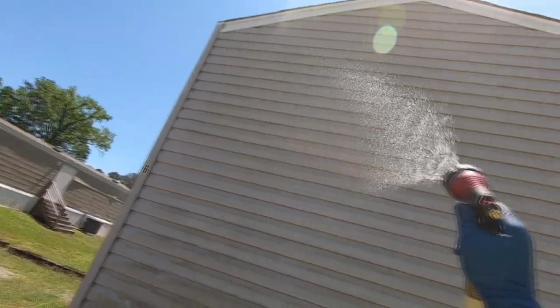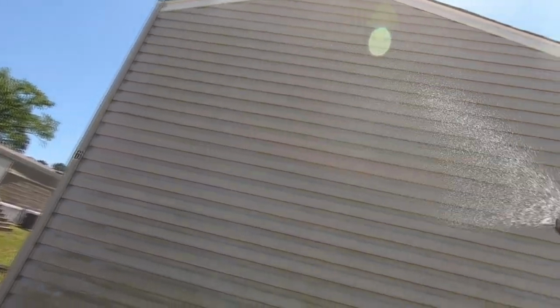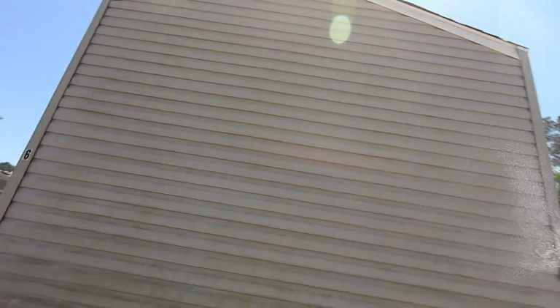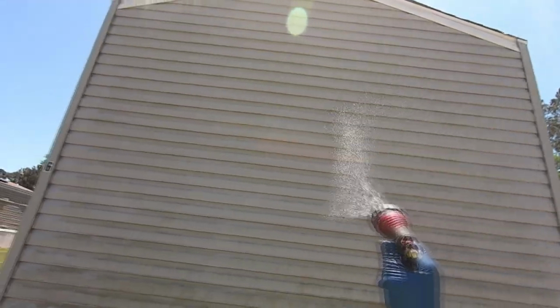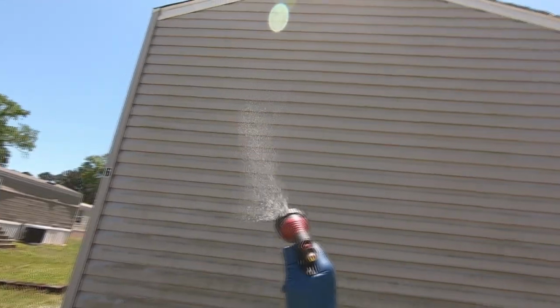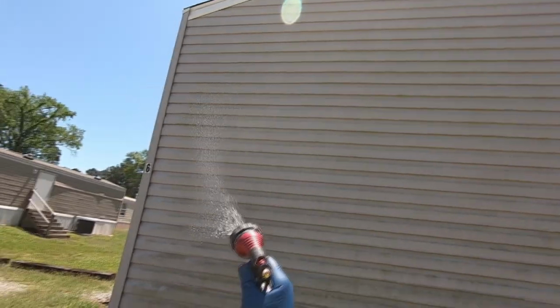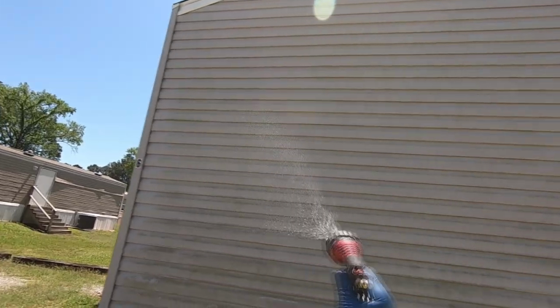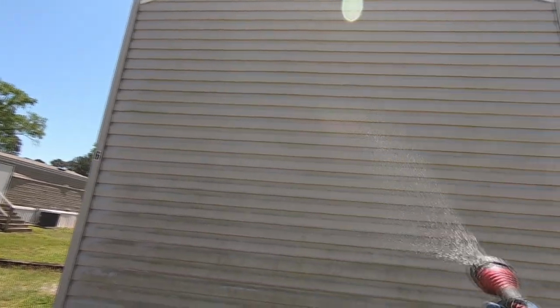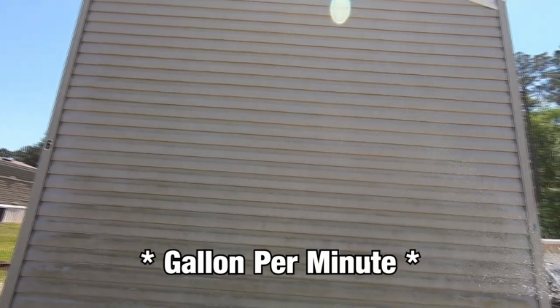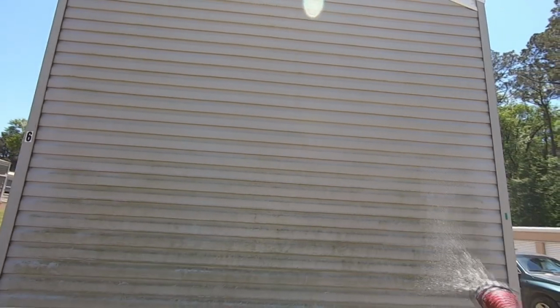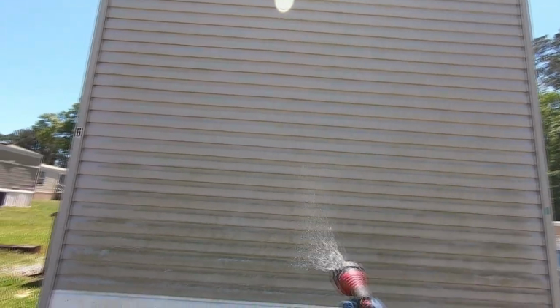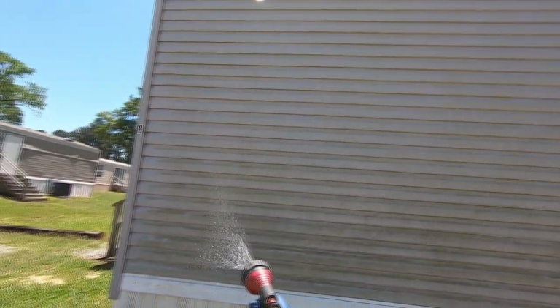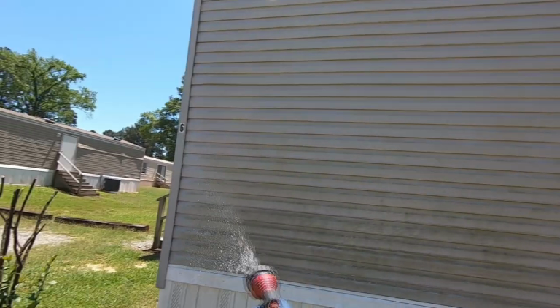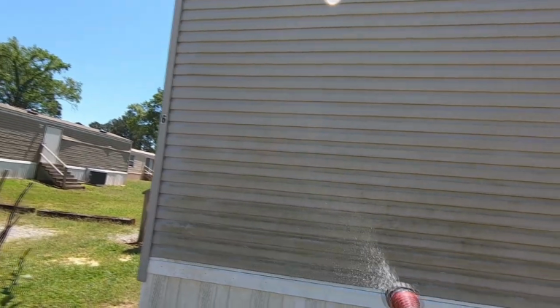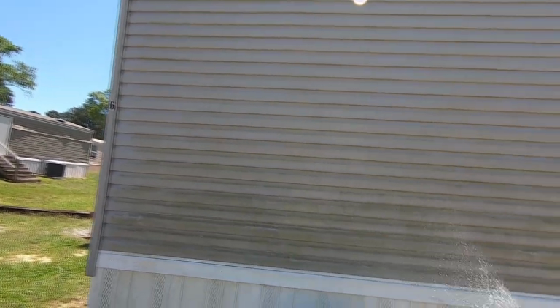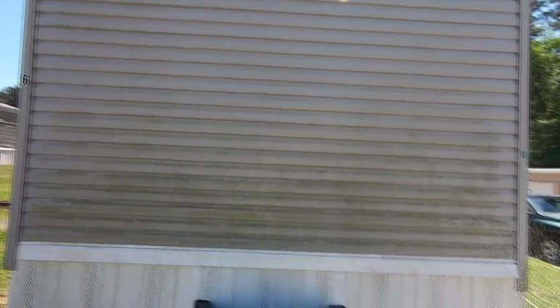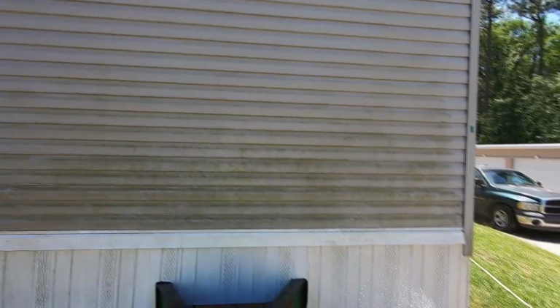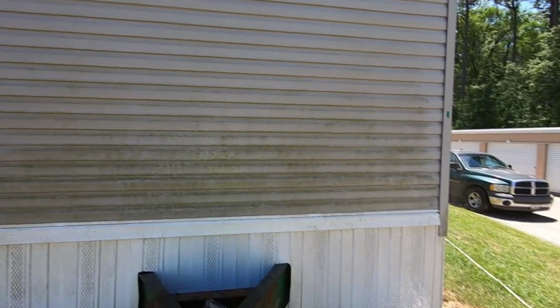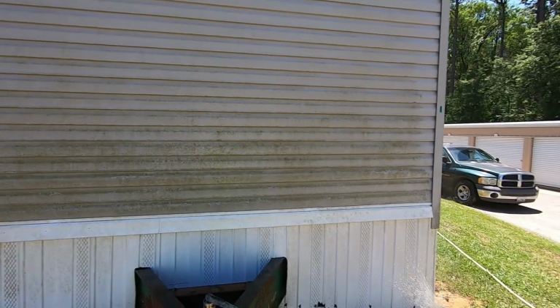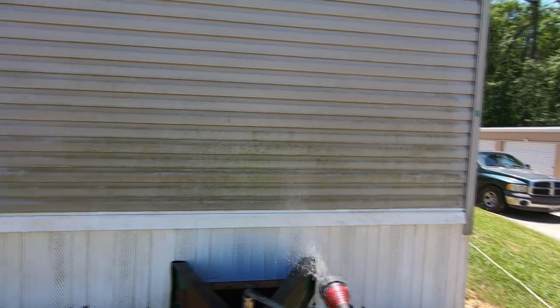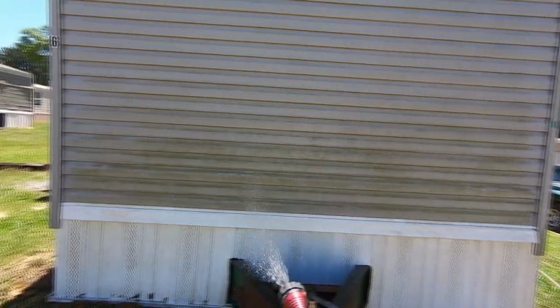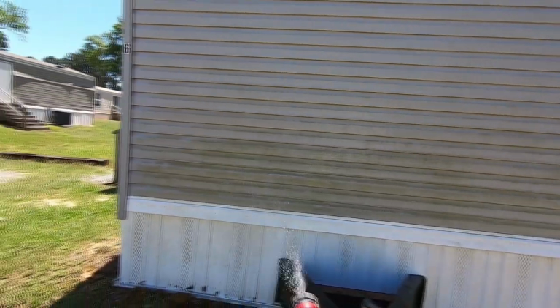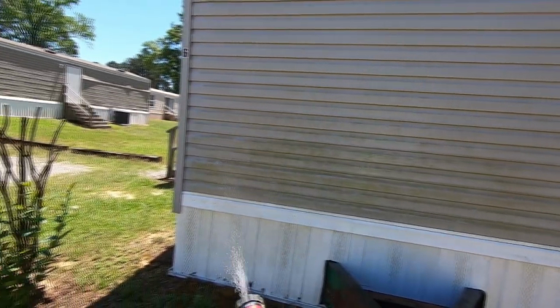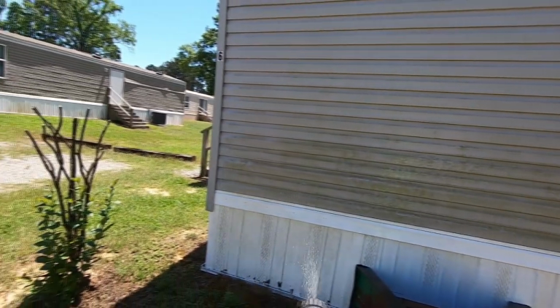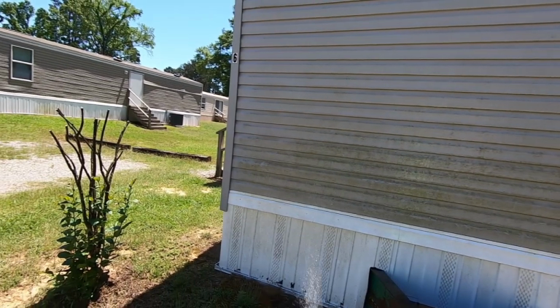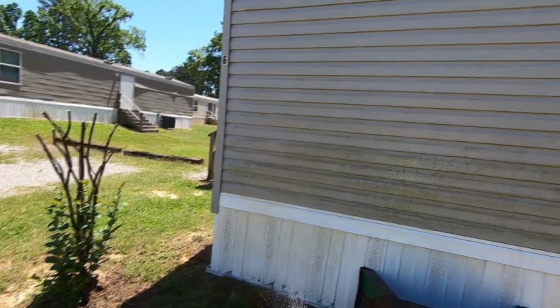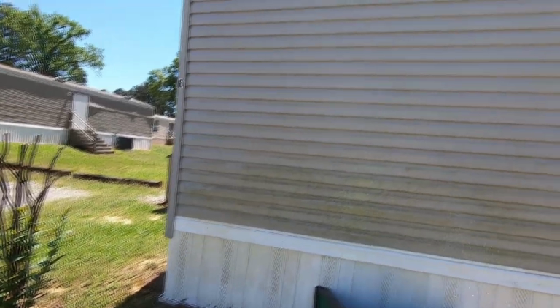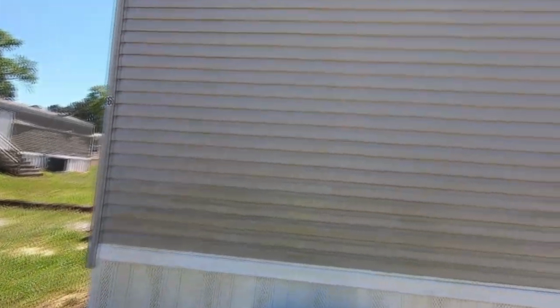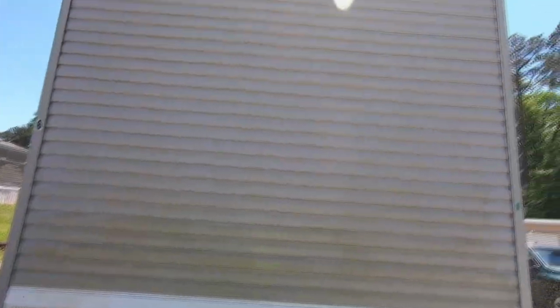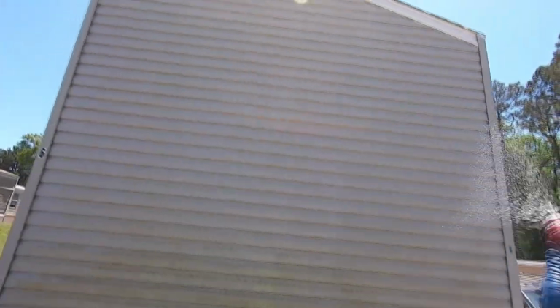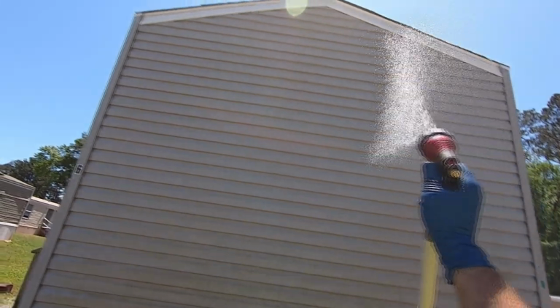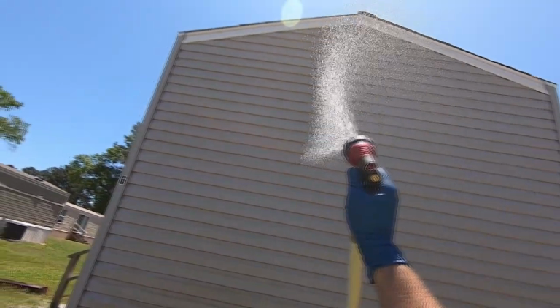This thing spreads soap a lot quicker than my 2.8 gallon per minute pressure washer, so definitely worth the upgrade. At 2%, it's working well — as you can see, all the mold is basically gone already. Great demonstration of how this thing works.